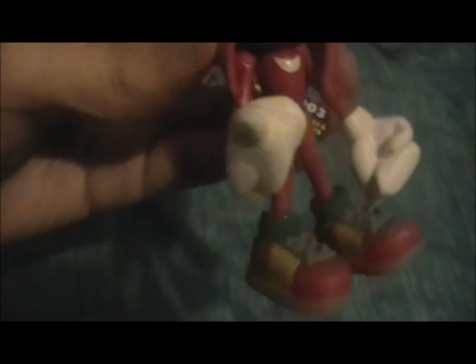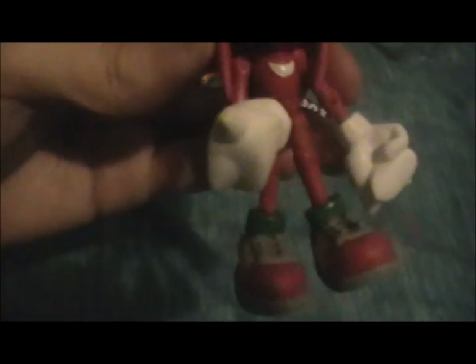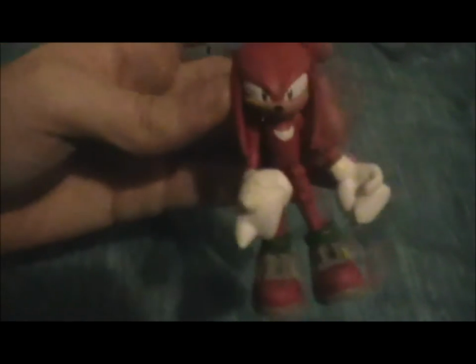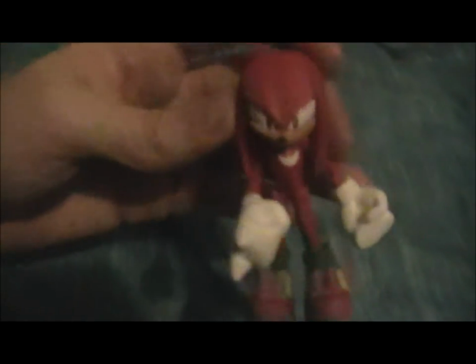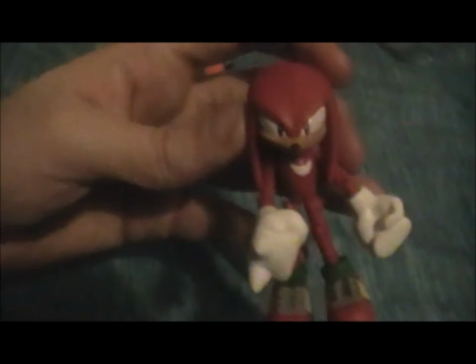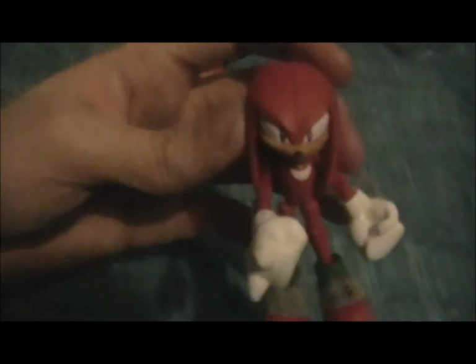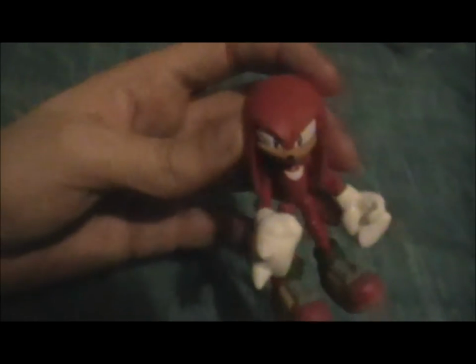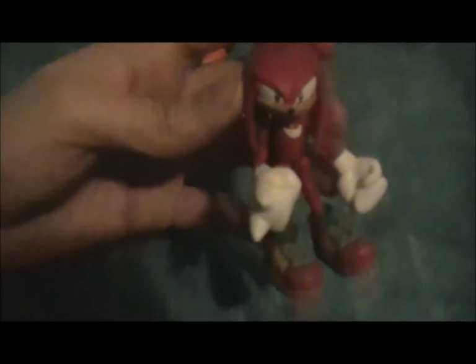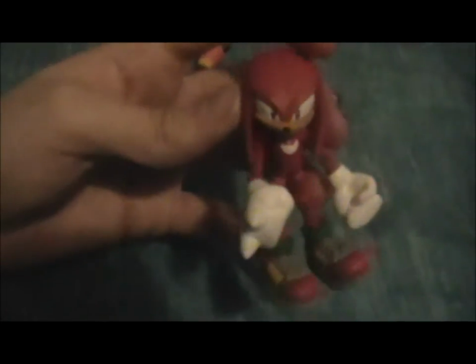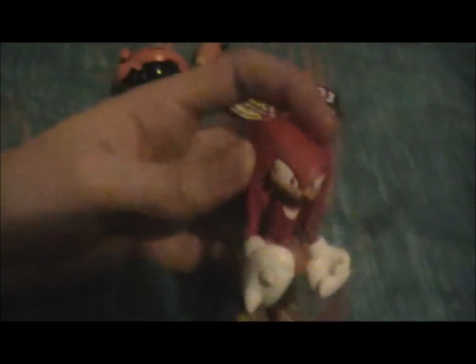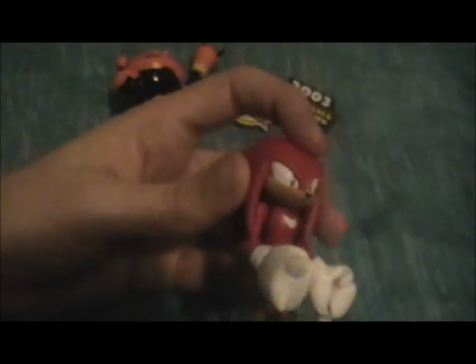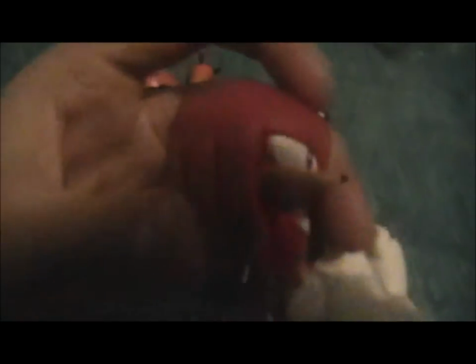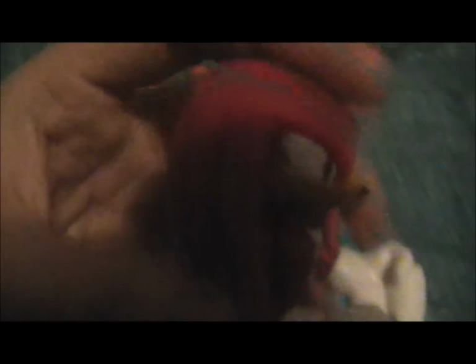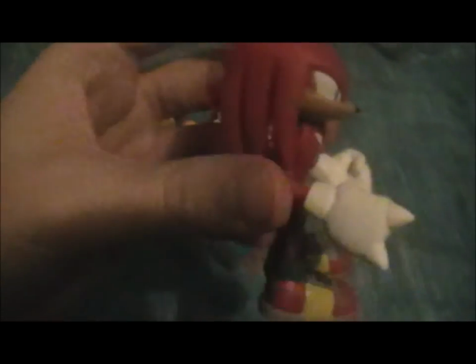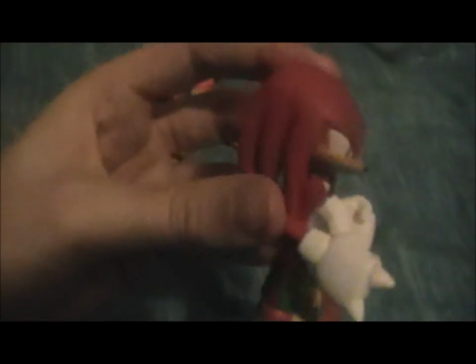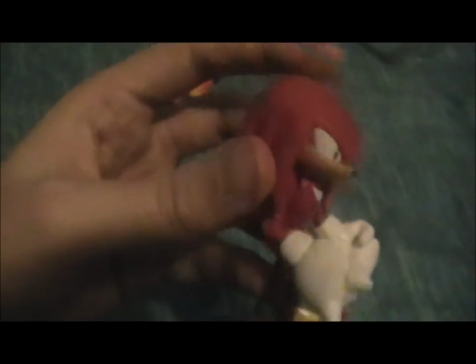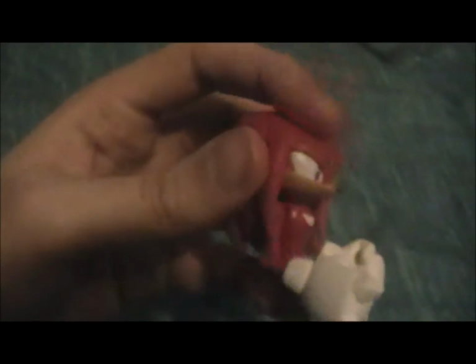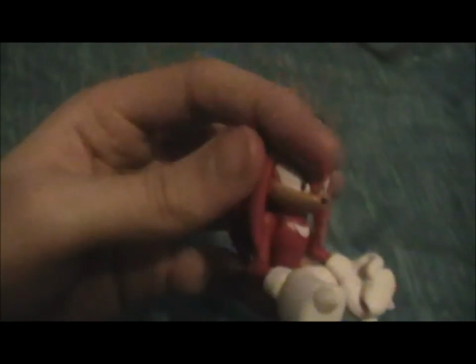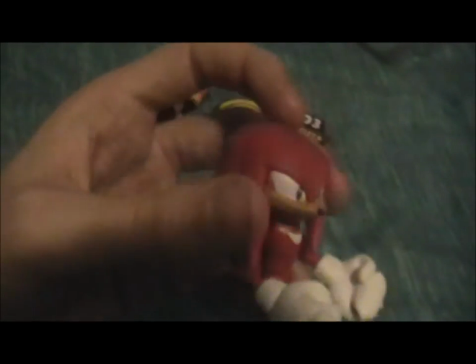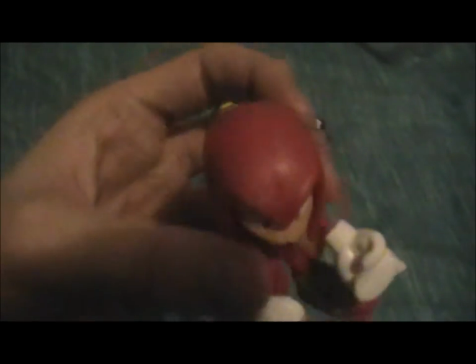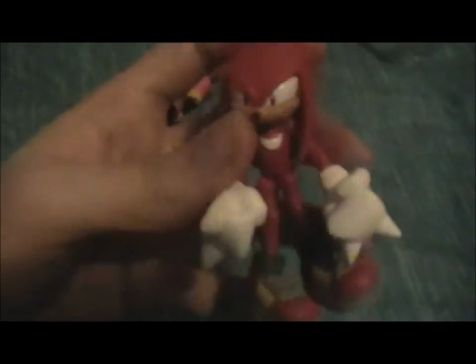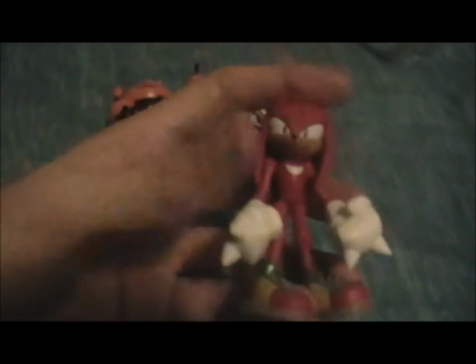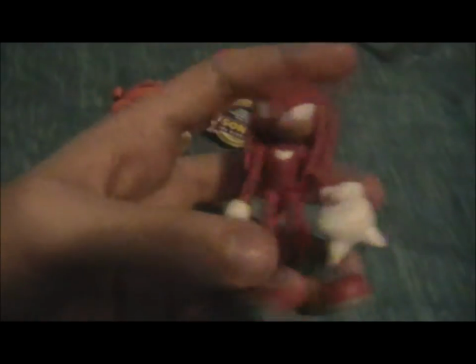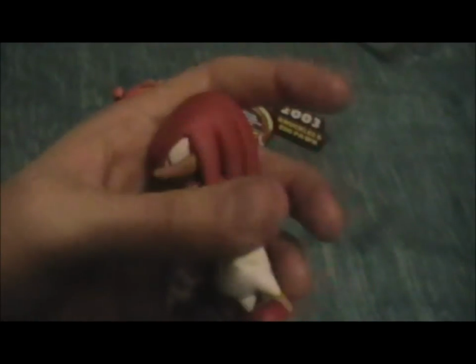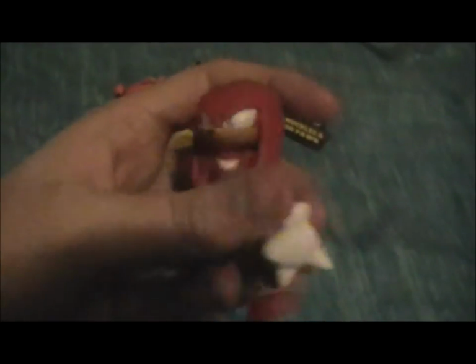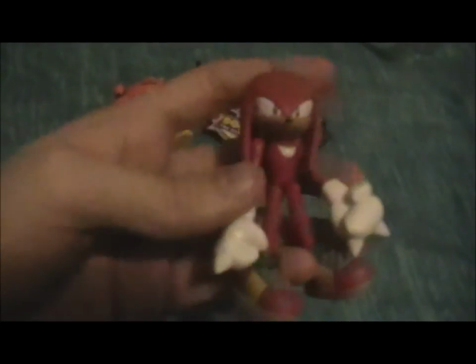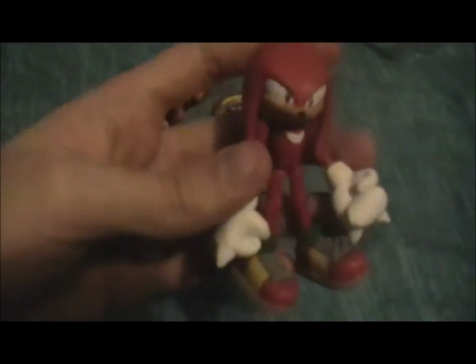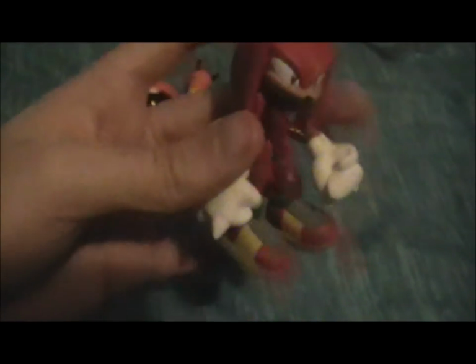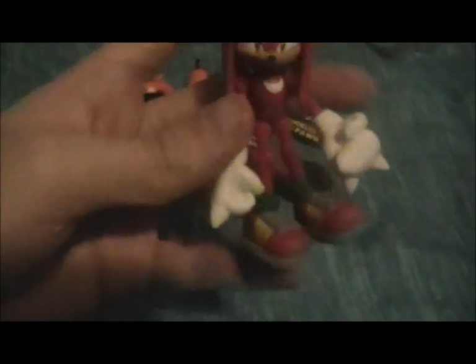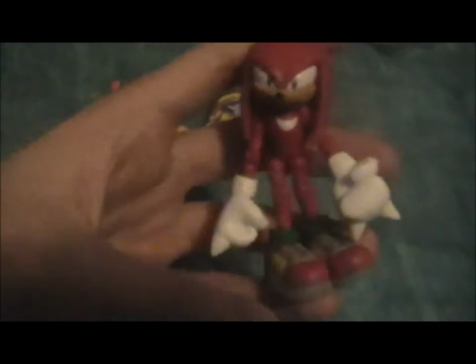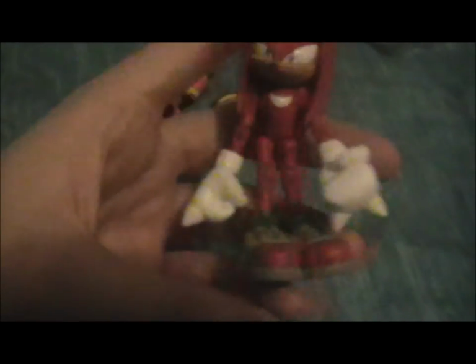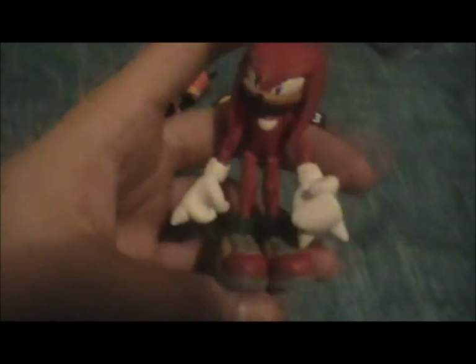I thought his tail was separate, but no. Knuckles is cool — he's not smooth; he's slightly rough, which kind of suits Knuckles, I suppose.